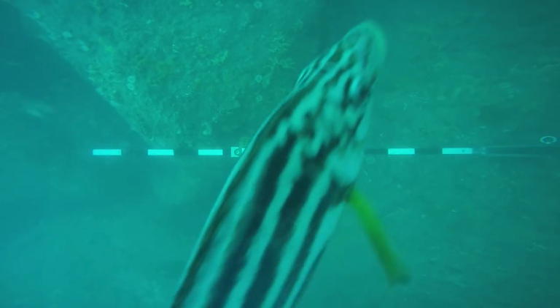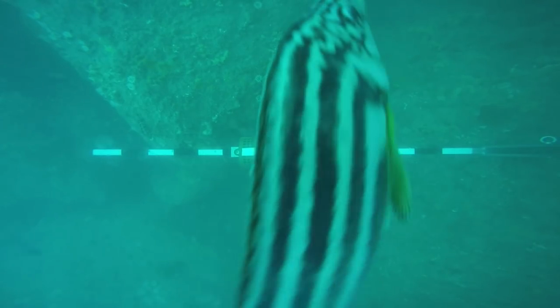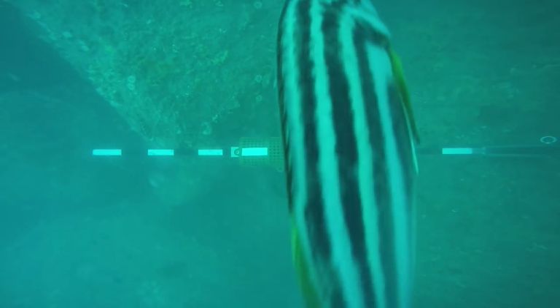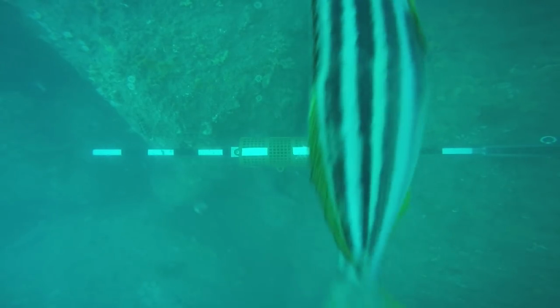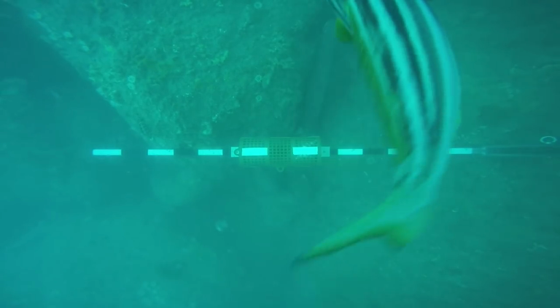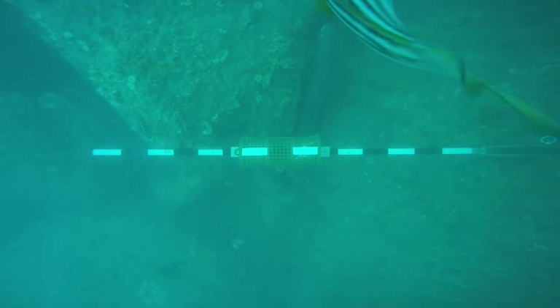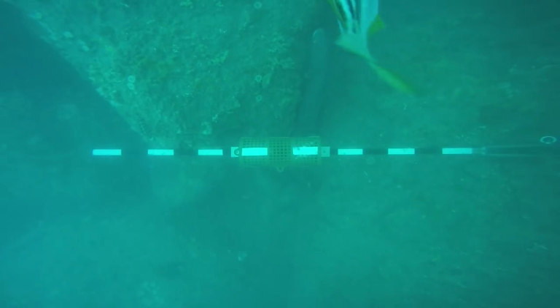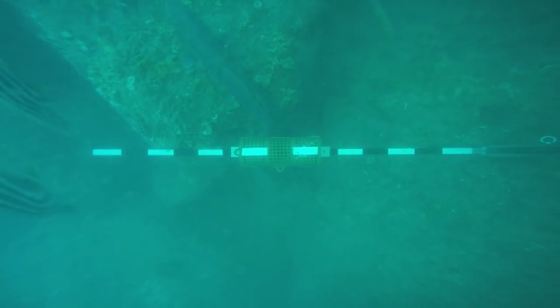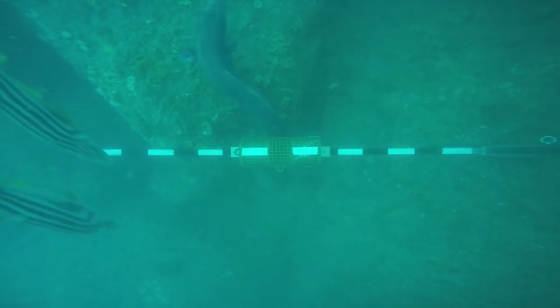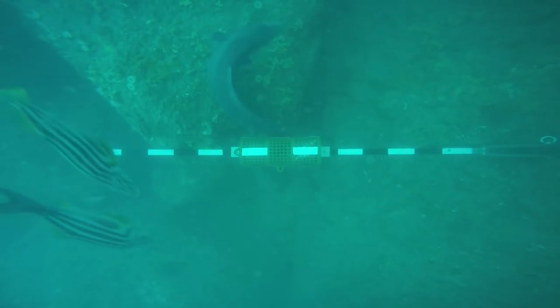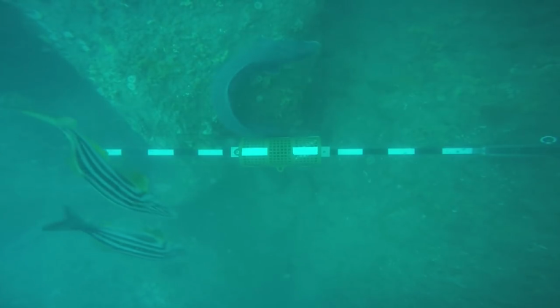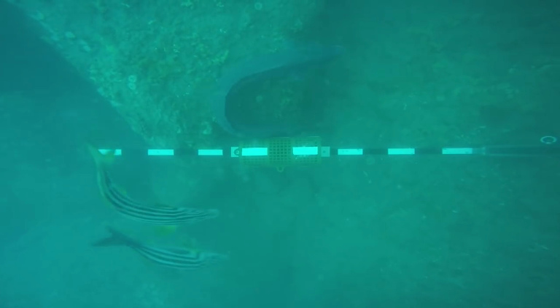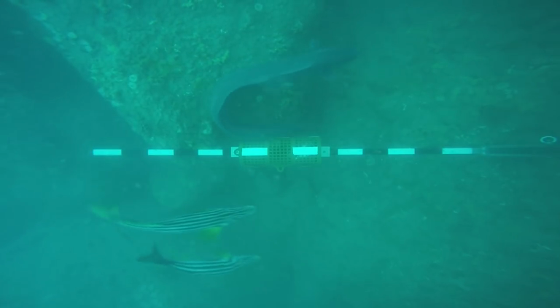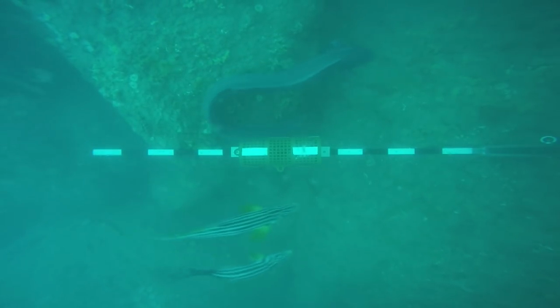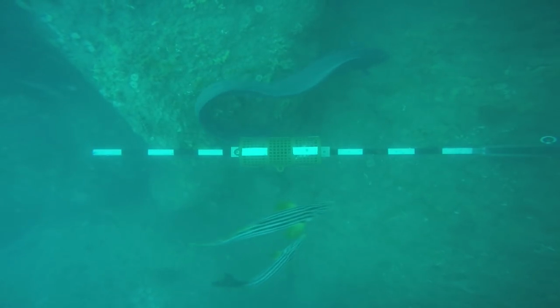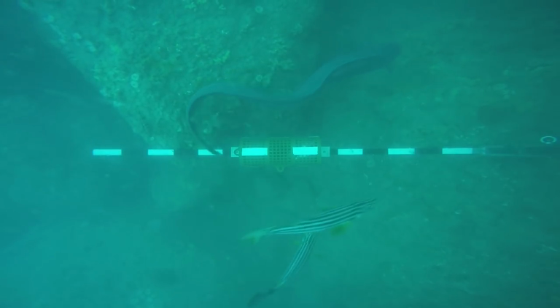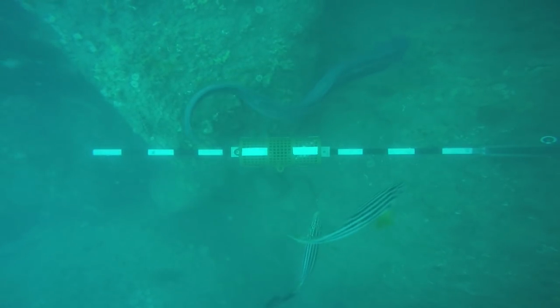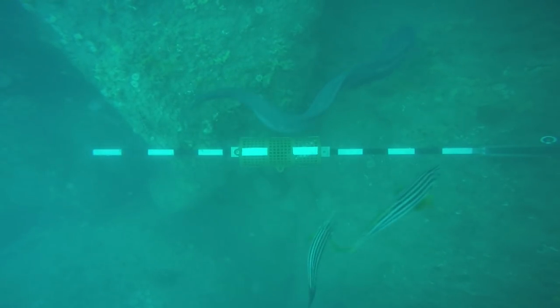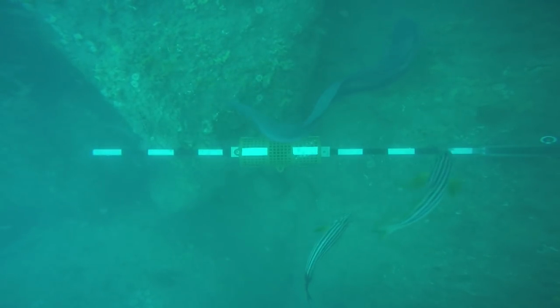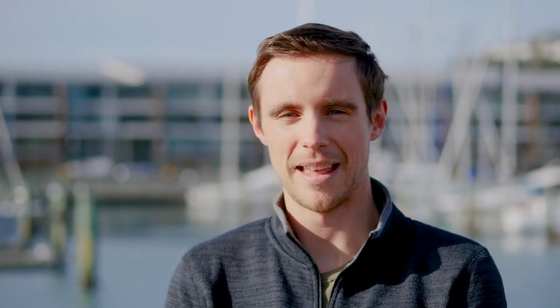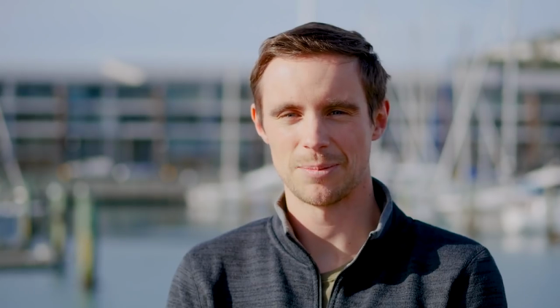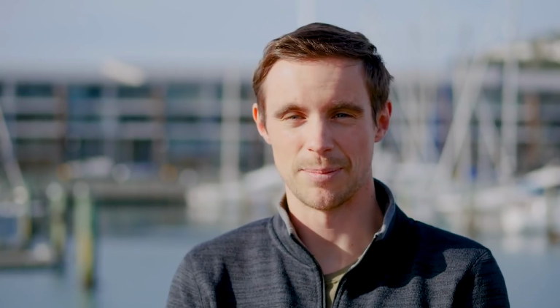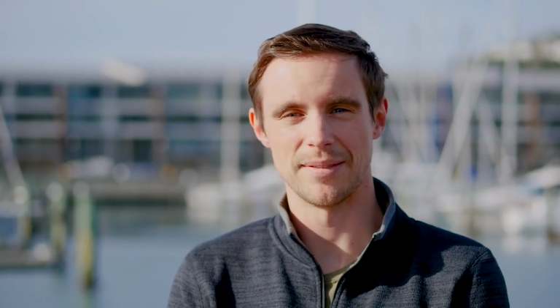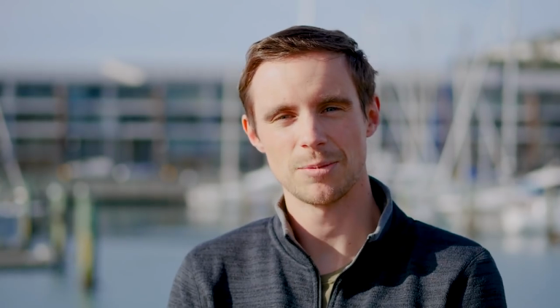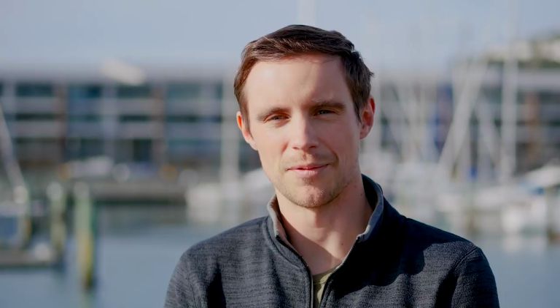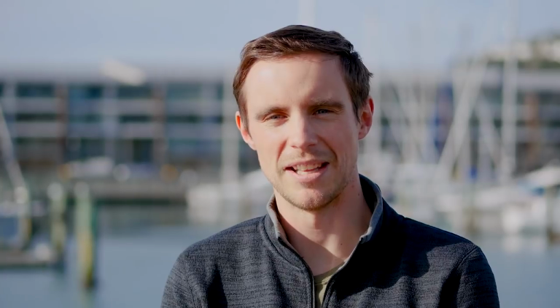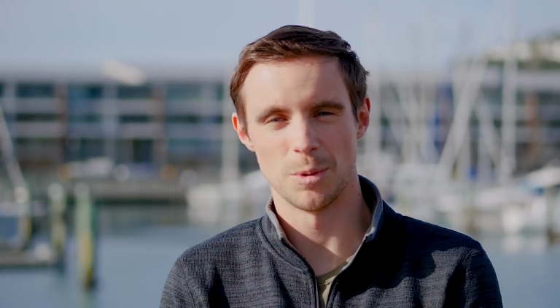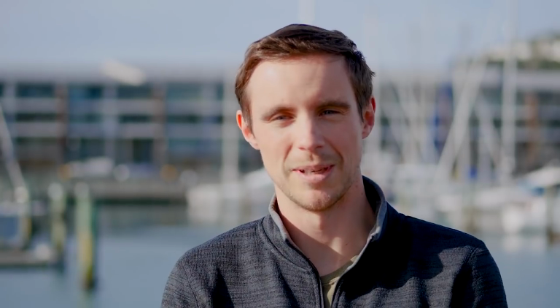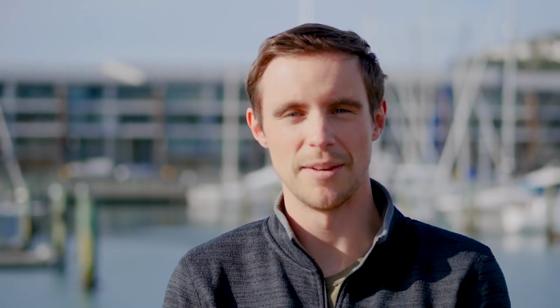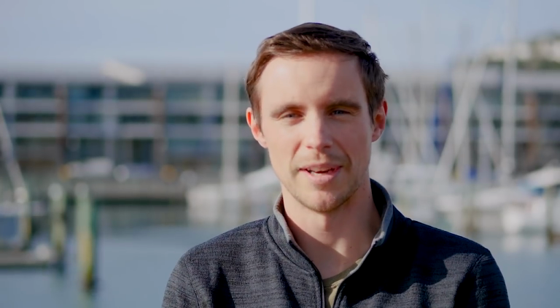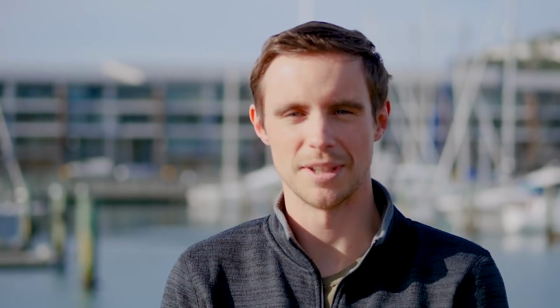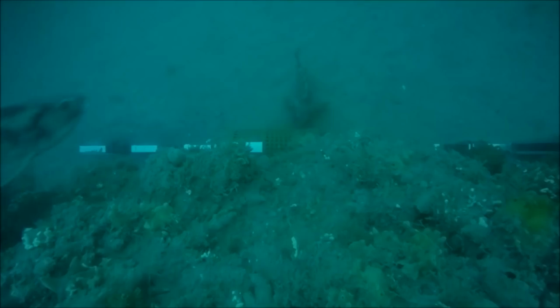We saw about 30 different types of fish around Banks Peninsula, and that was pretty surprising — we don't often see those when we're doing dive surveys, for example.